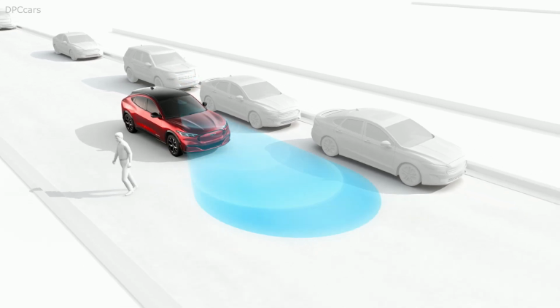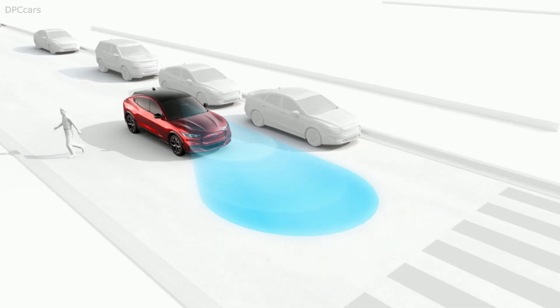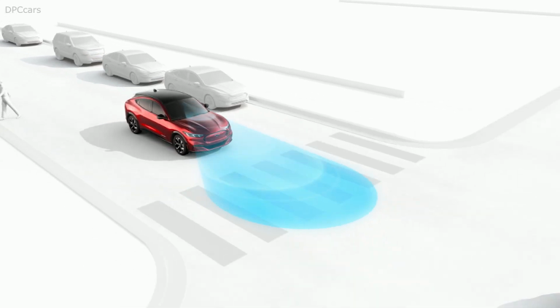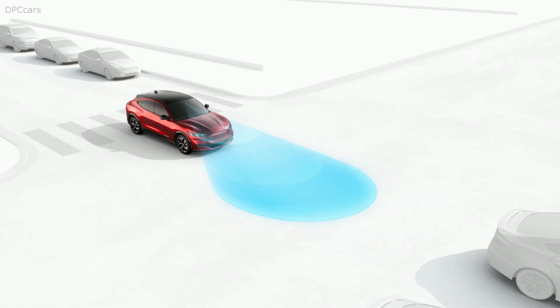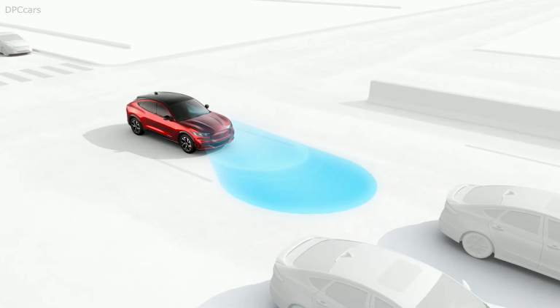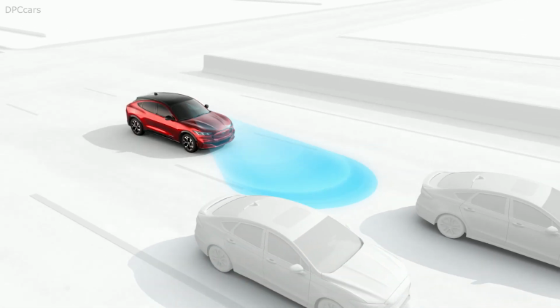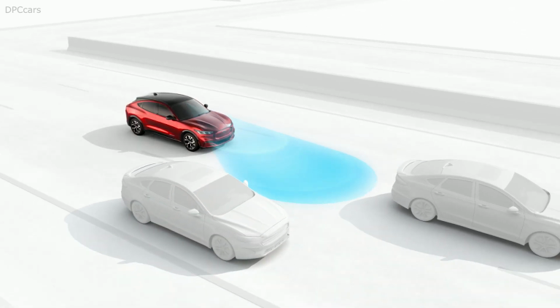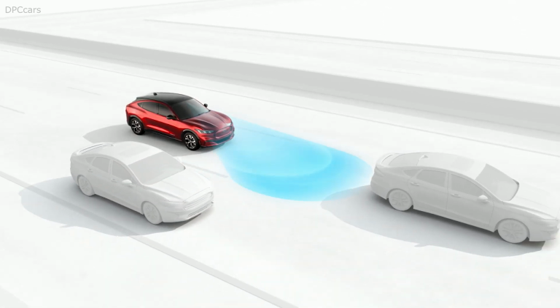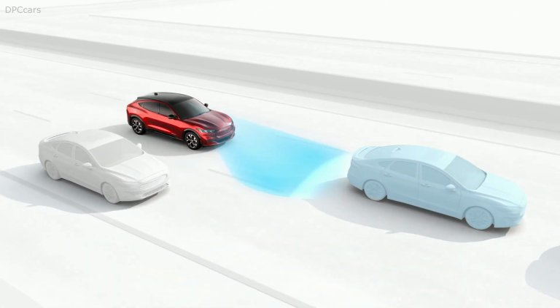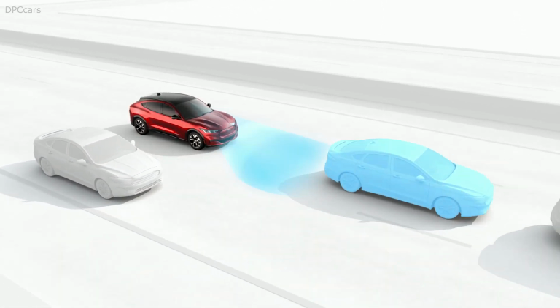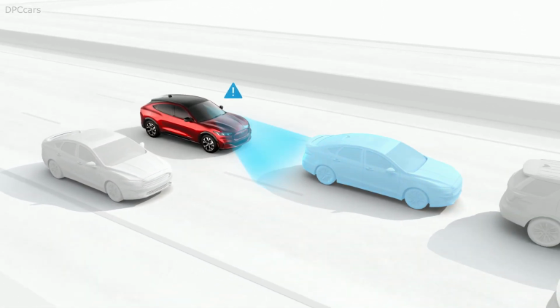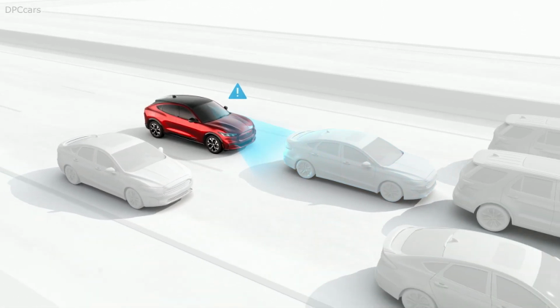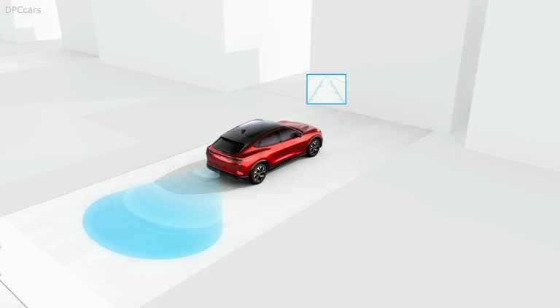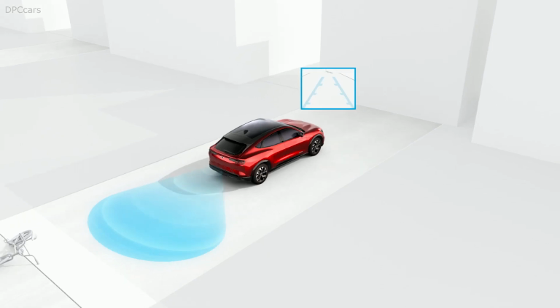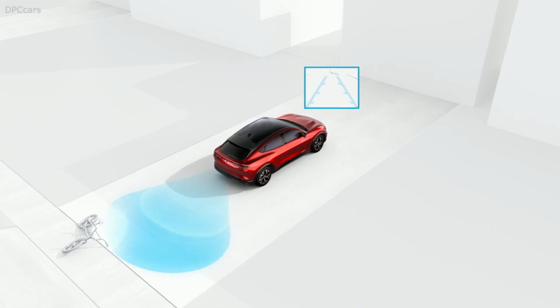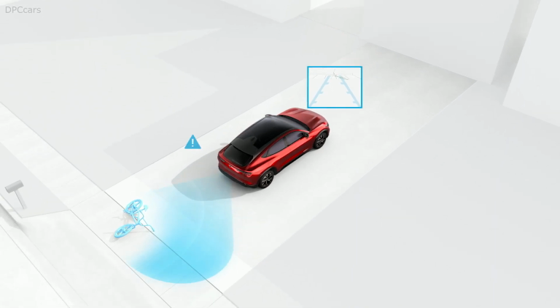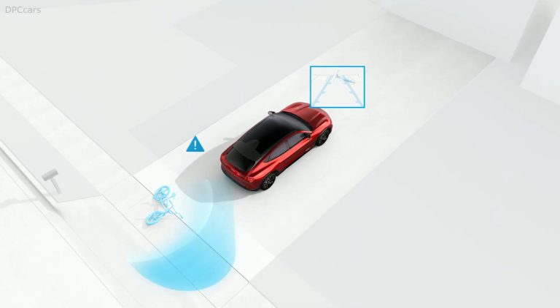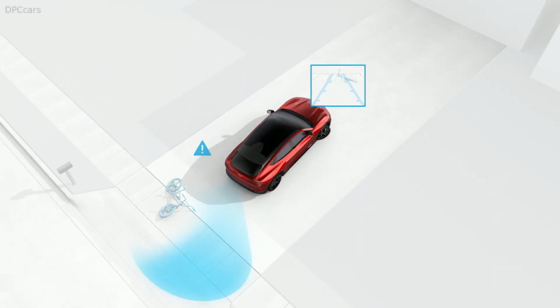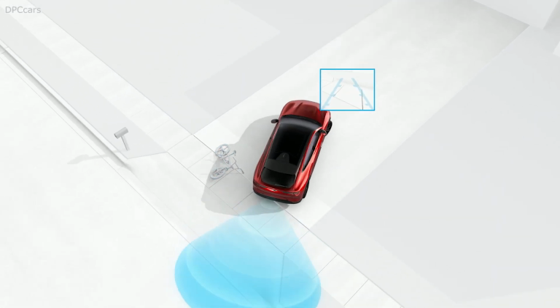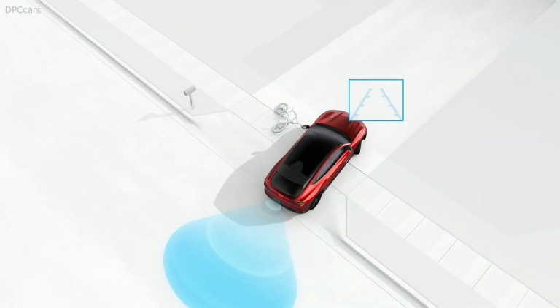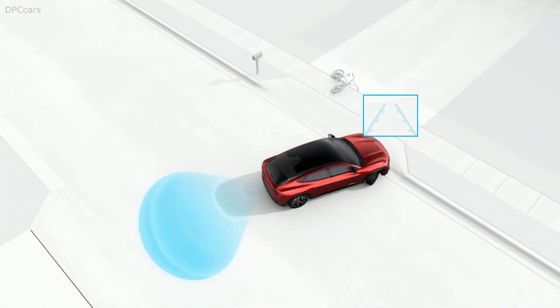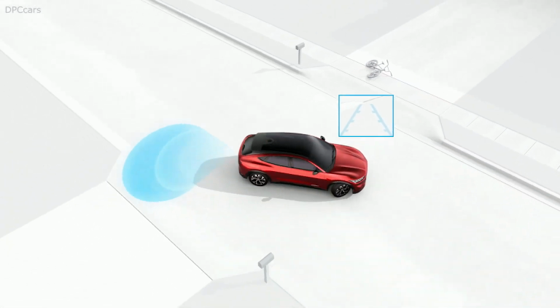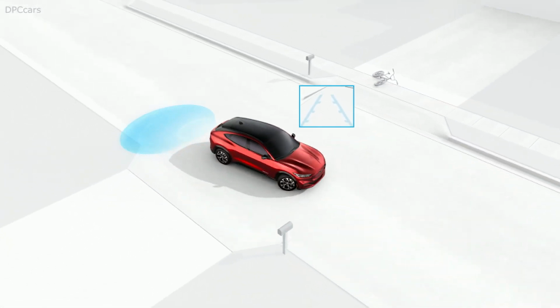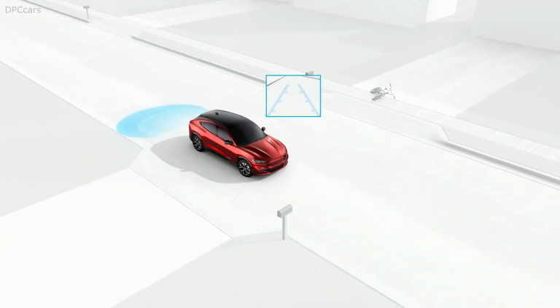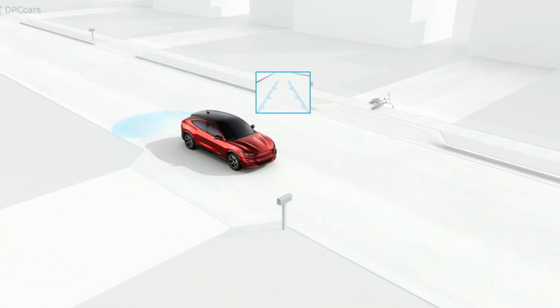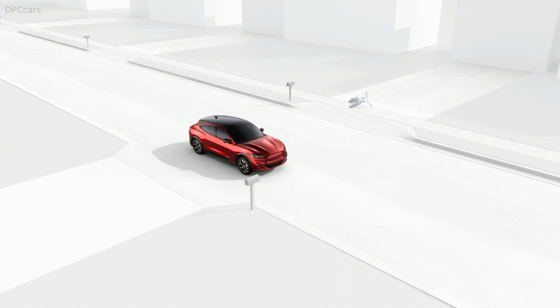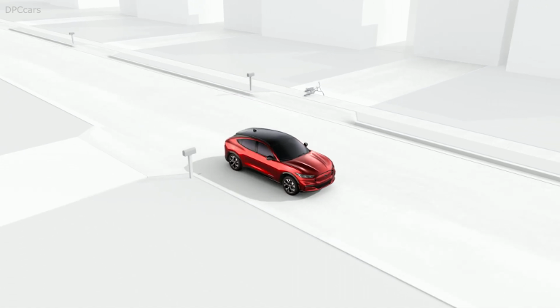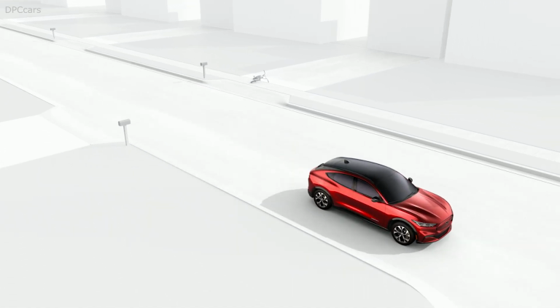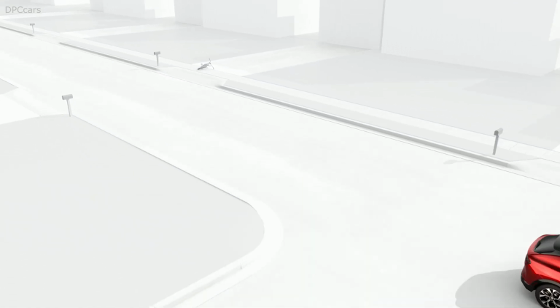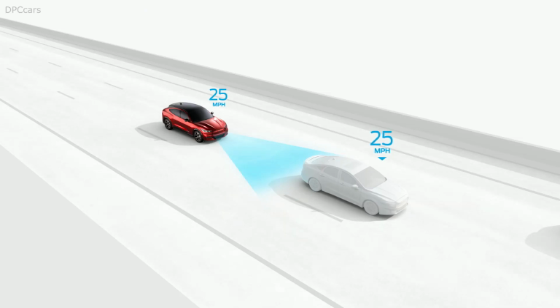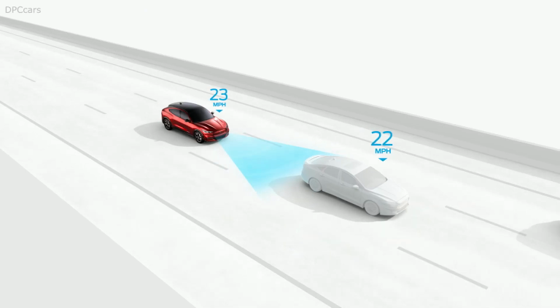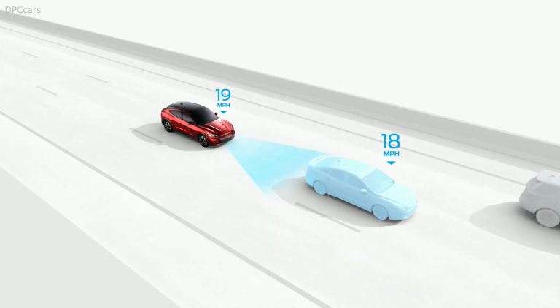Inside, Mach-E signals the future with a modern cockpit while offering exceptional roominess. There's plenty of room for five passengers, as you saw earlier when I gave Ken Block and his crew a ride.